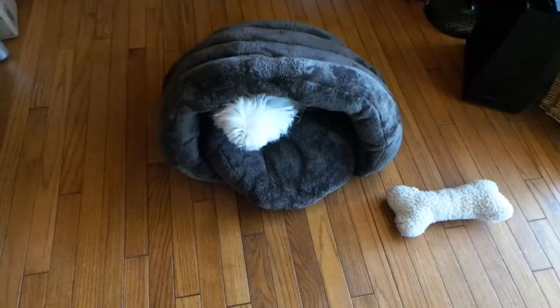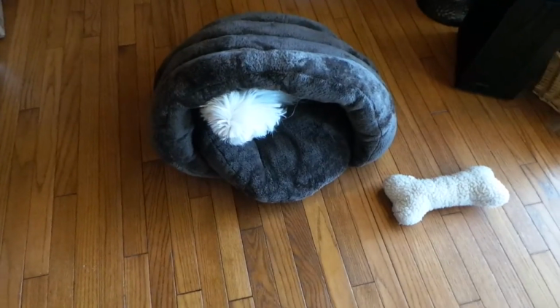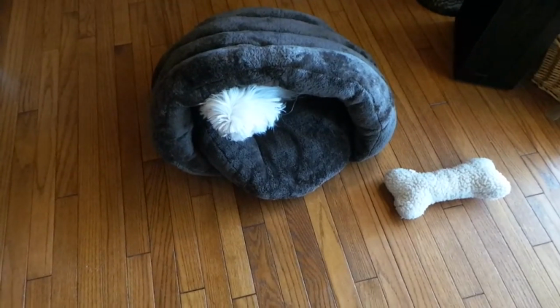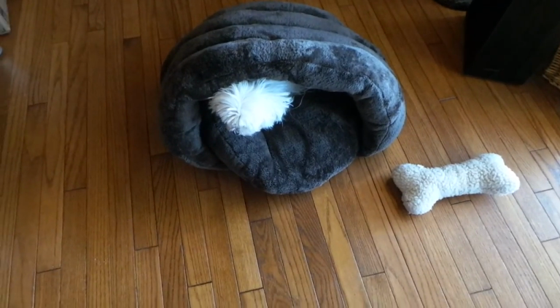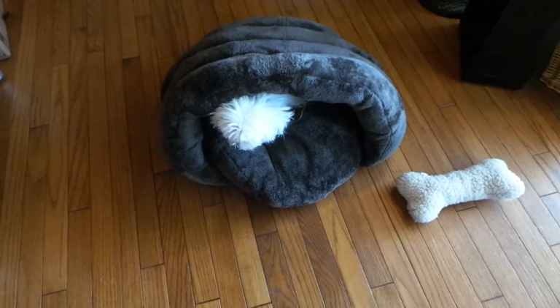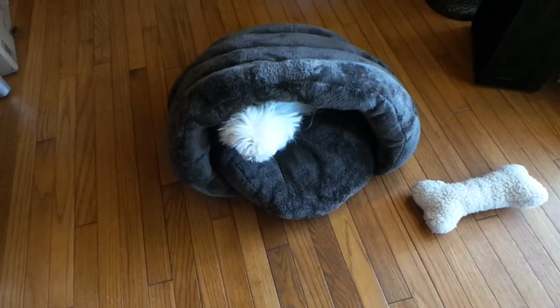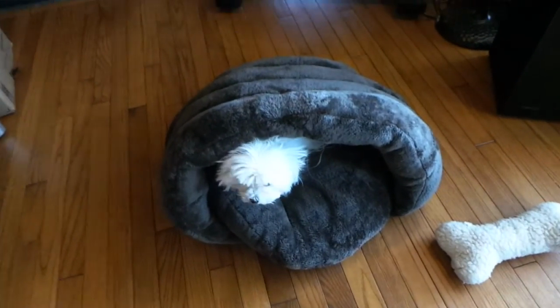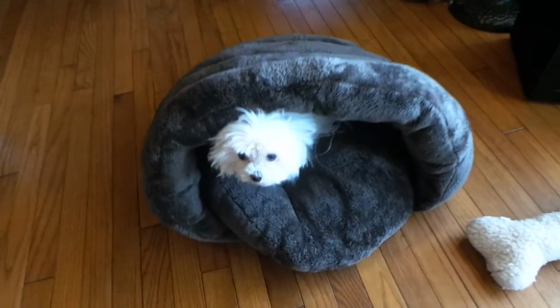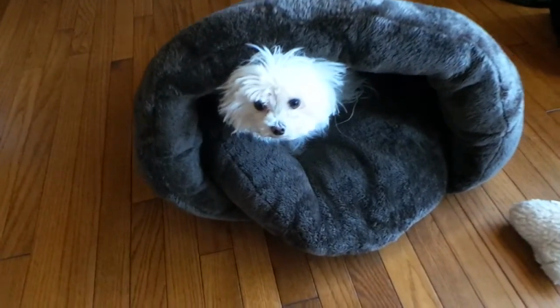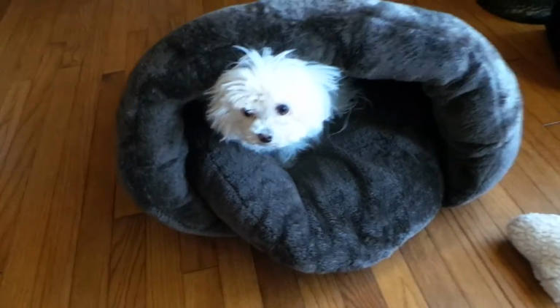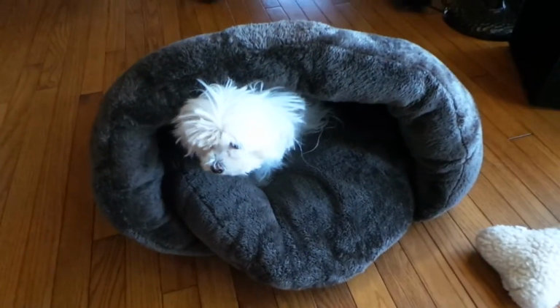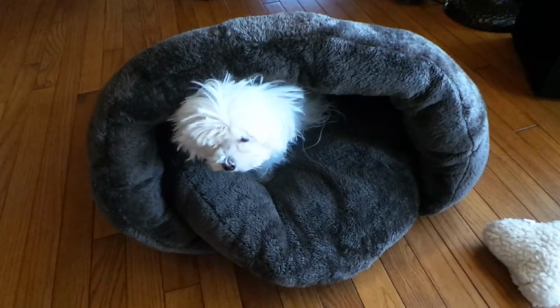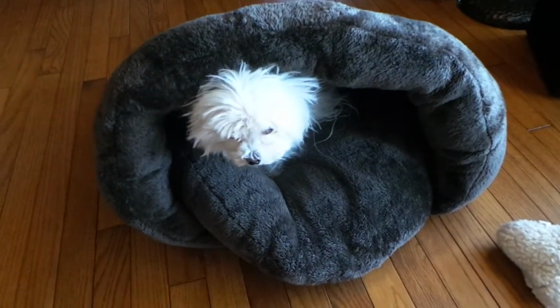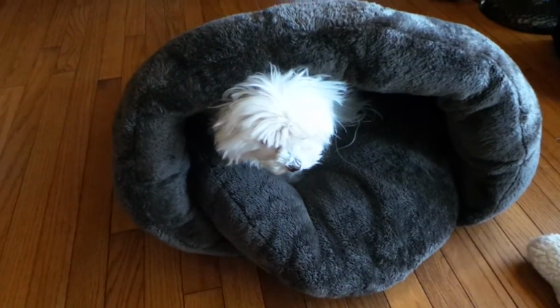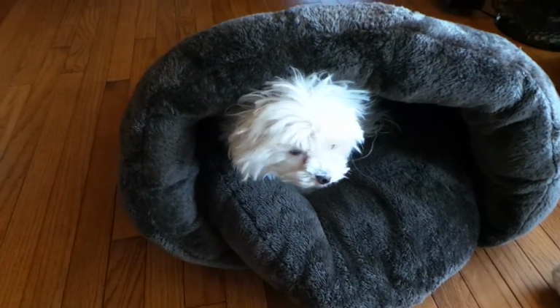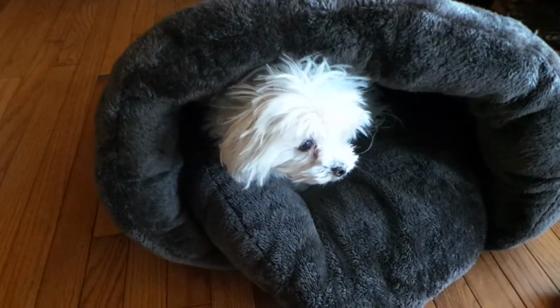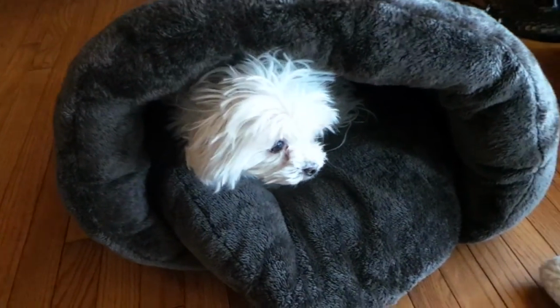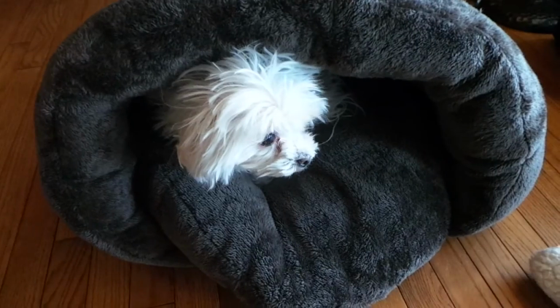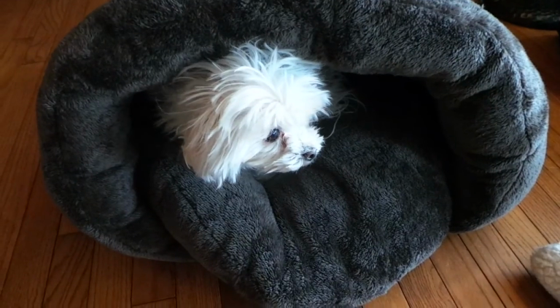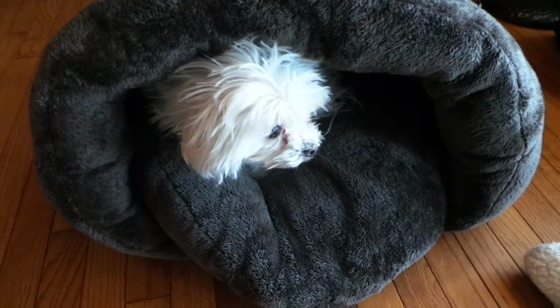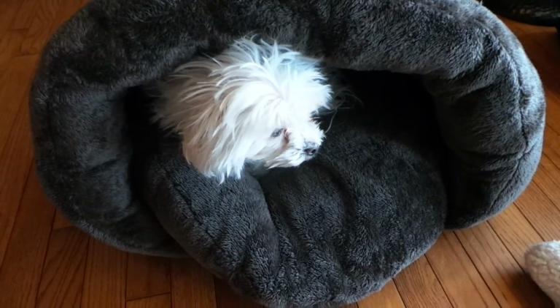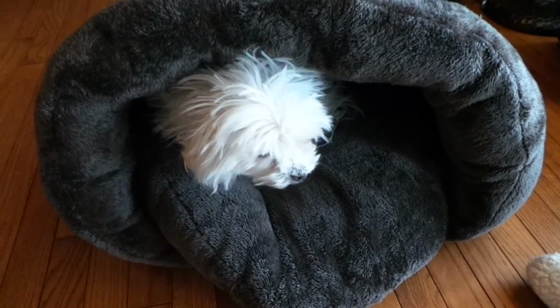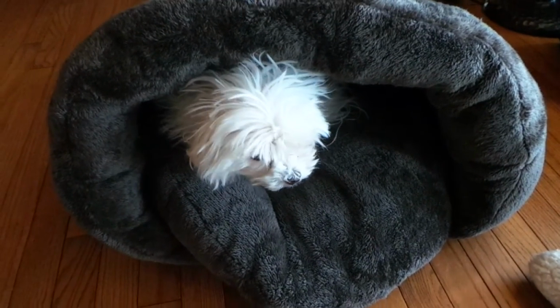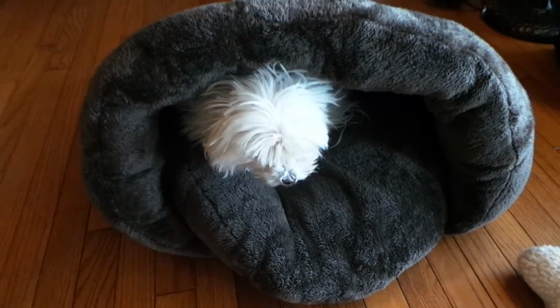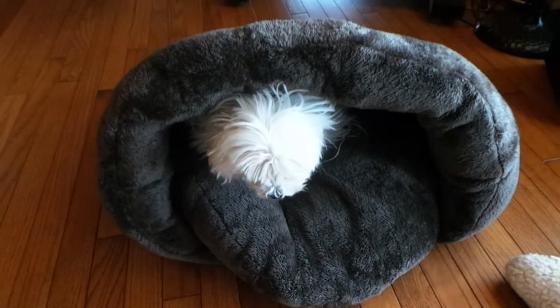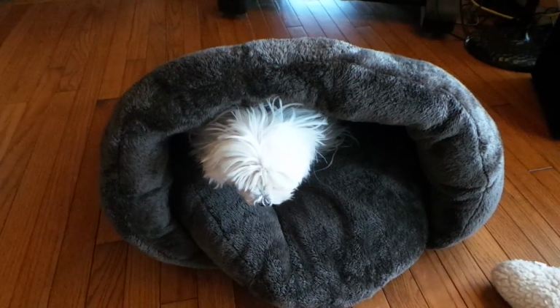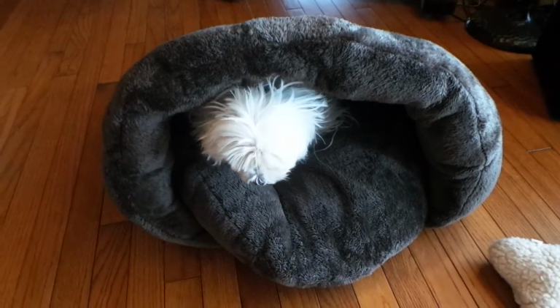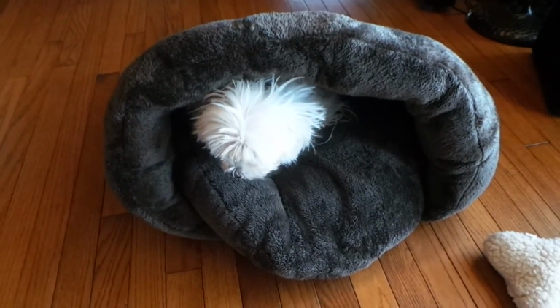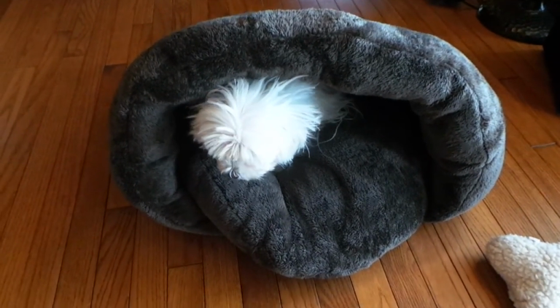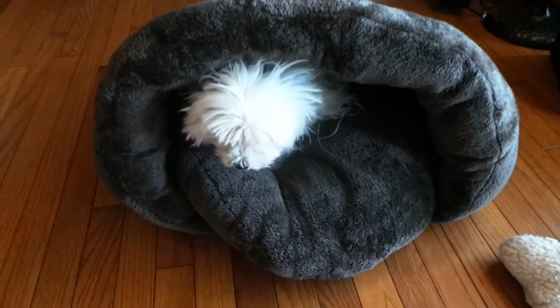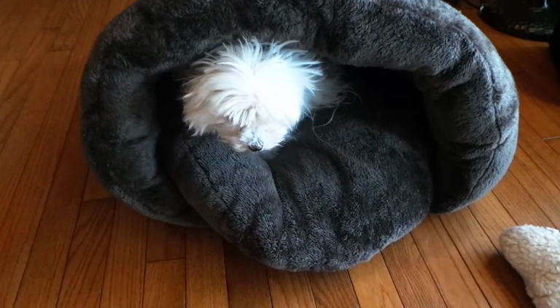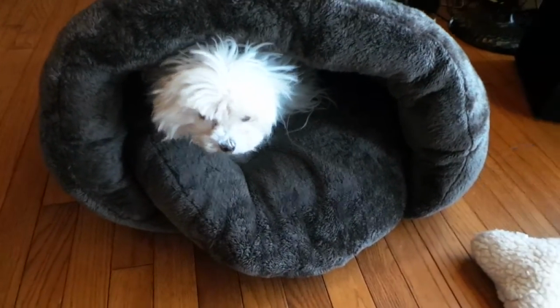Hello there. I'd like to show you a really adorable little dog bed. It's available on Amazon and as you can see my little pup just loves being in here.